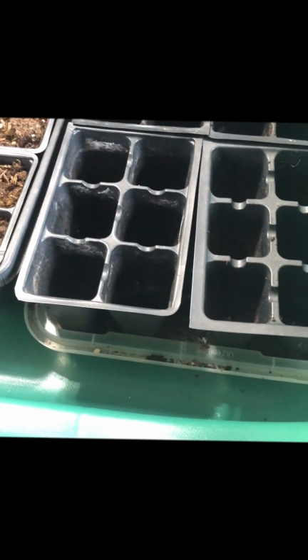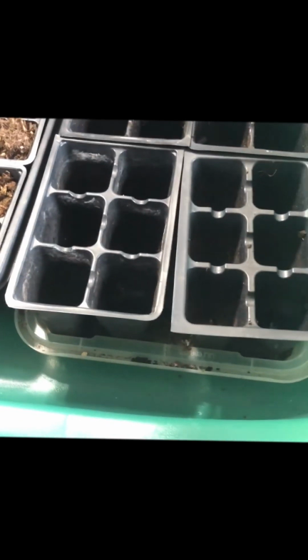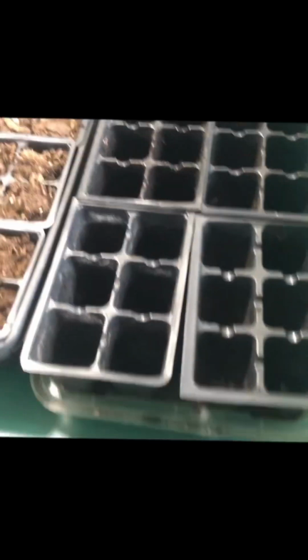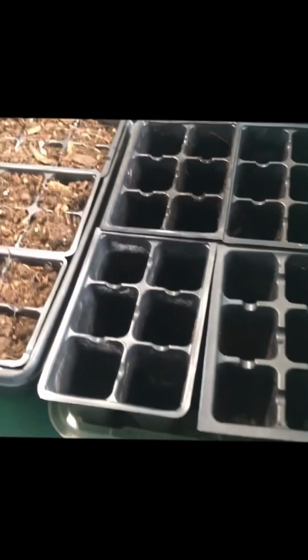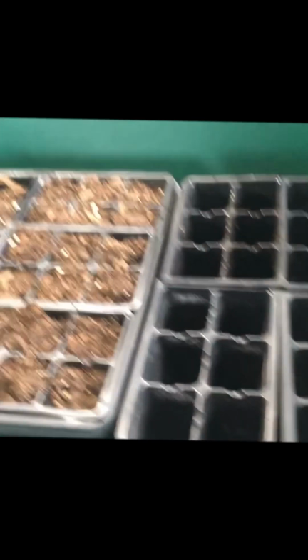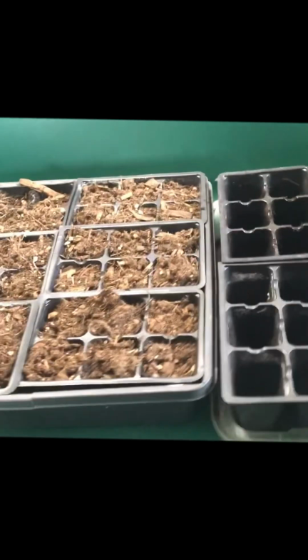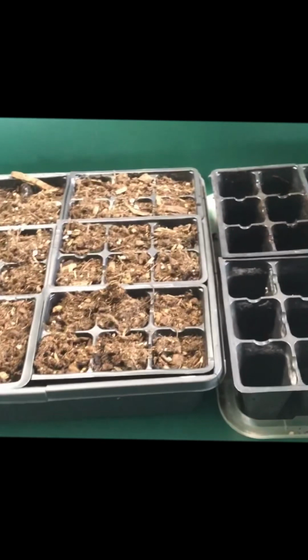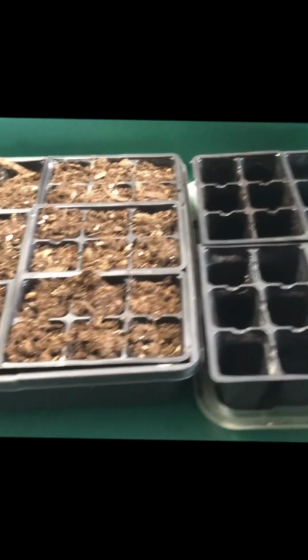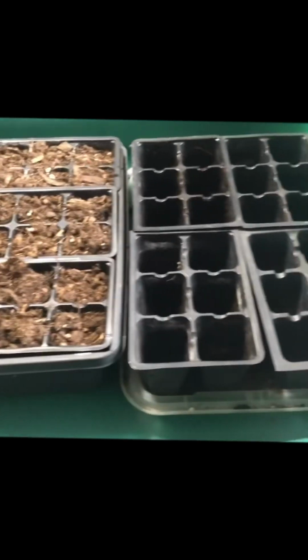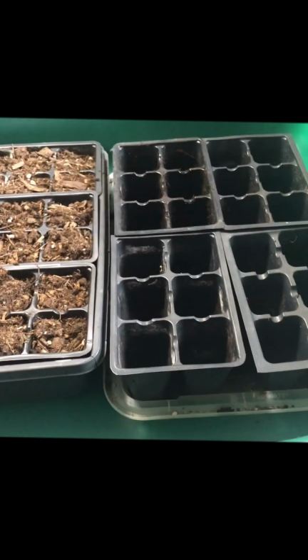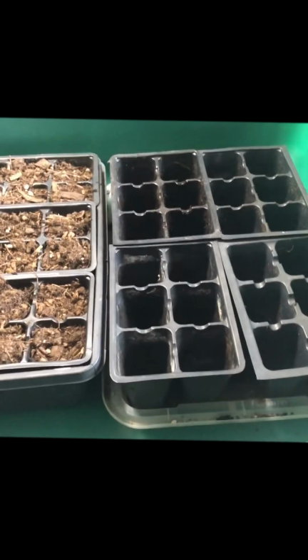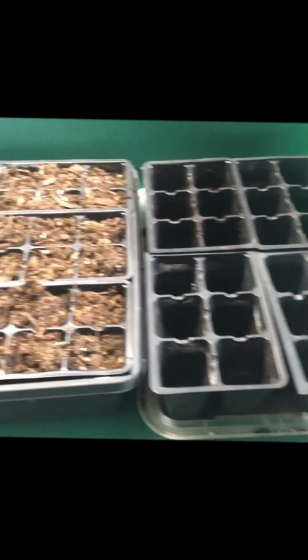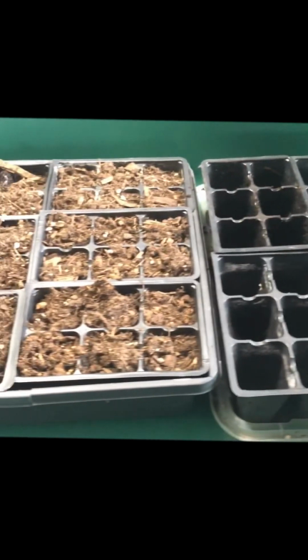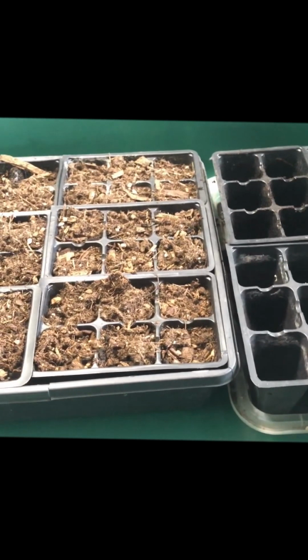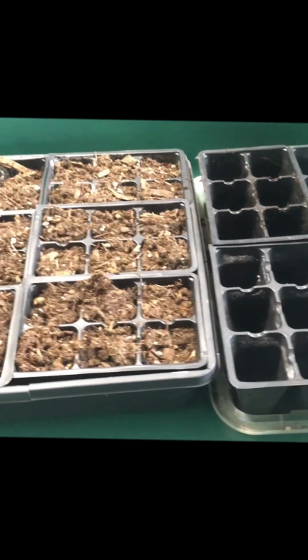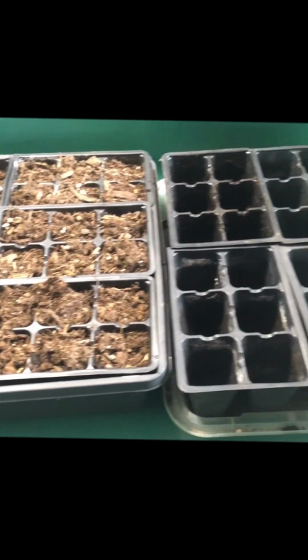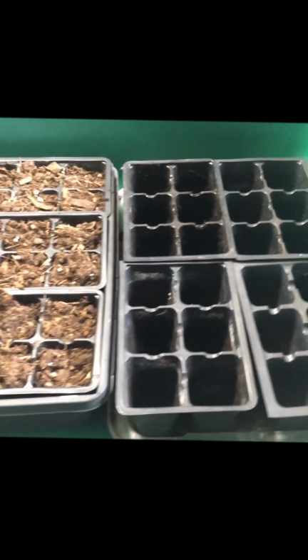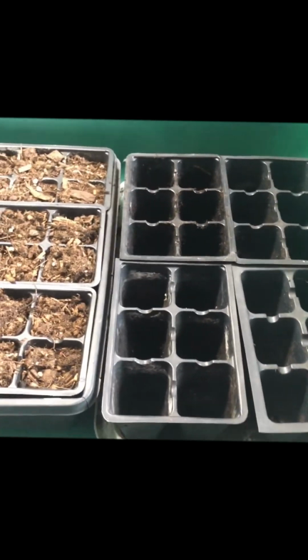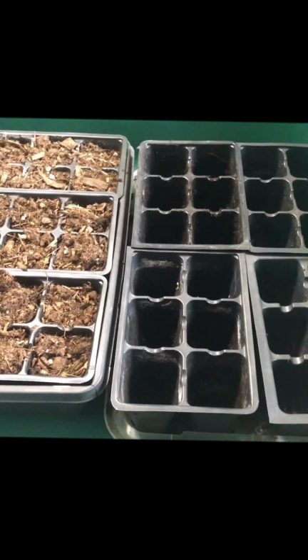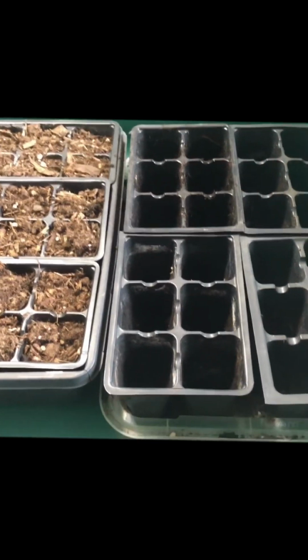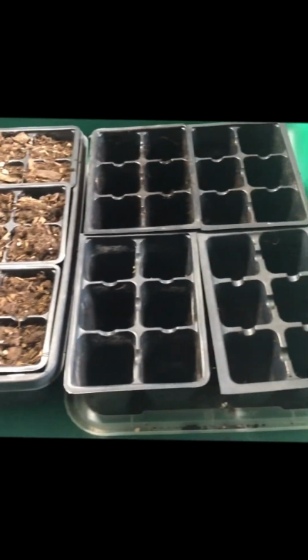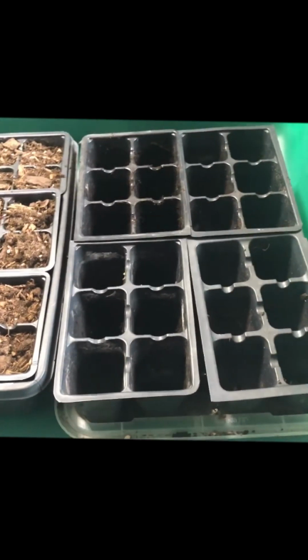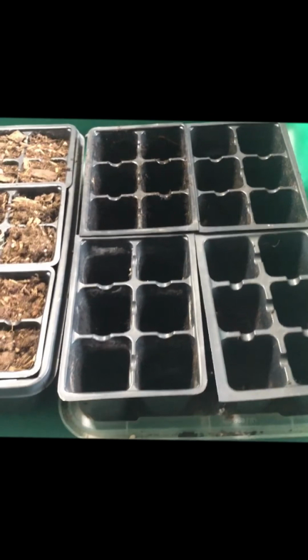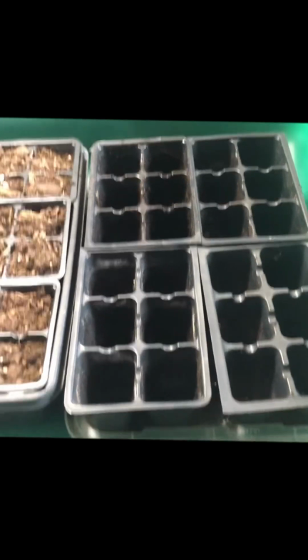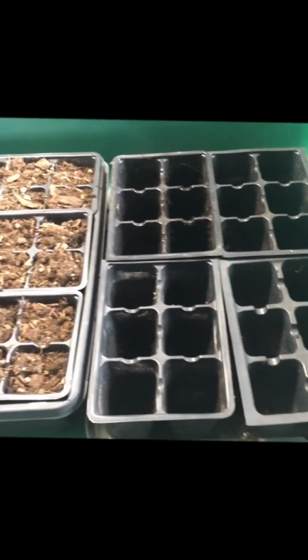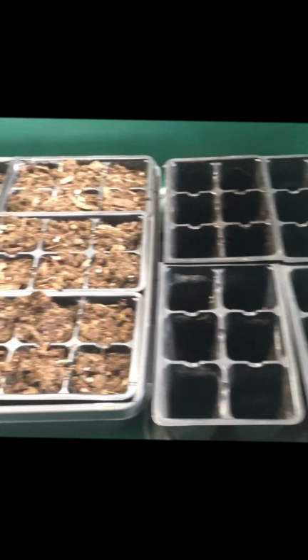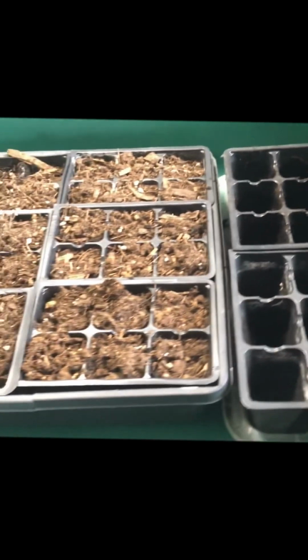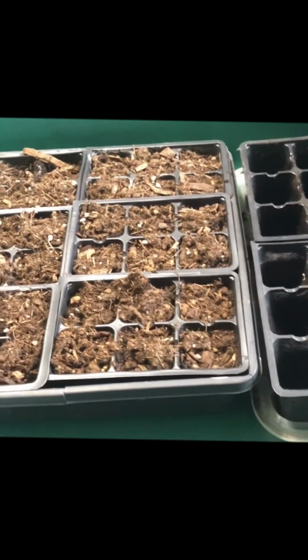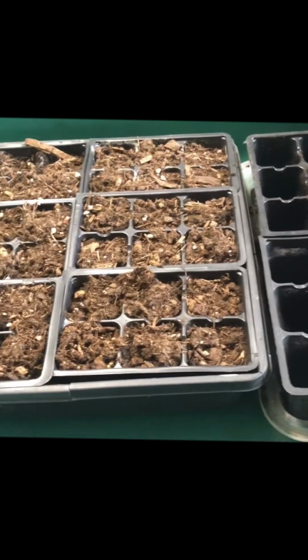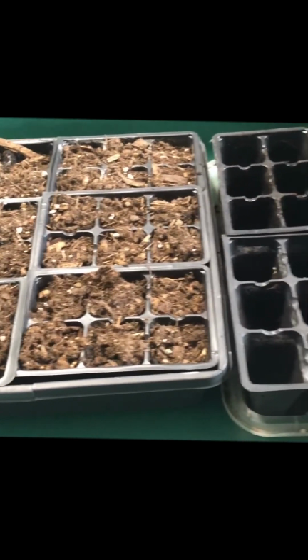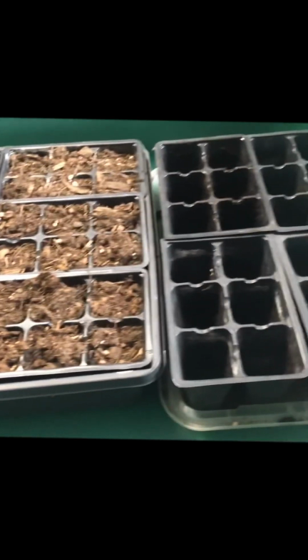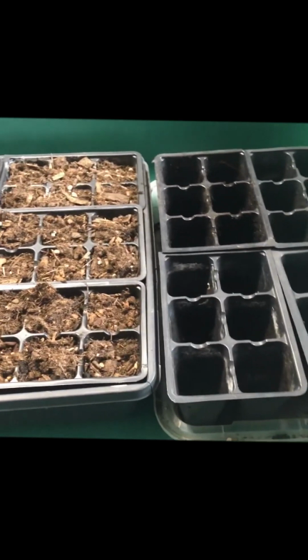Hi there! This is our first video for quite a while and we are getting ready to put our germinated sweet pea seeds into these 10 trays.